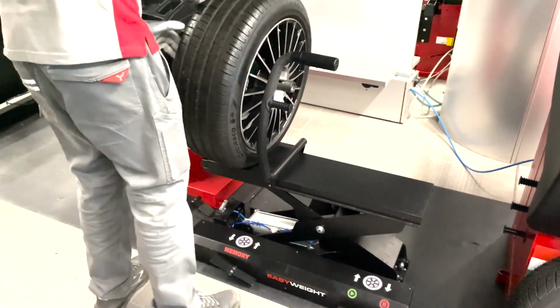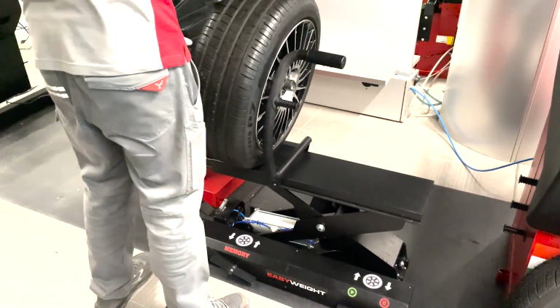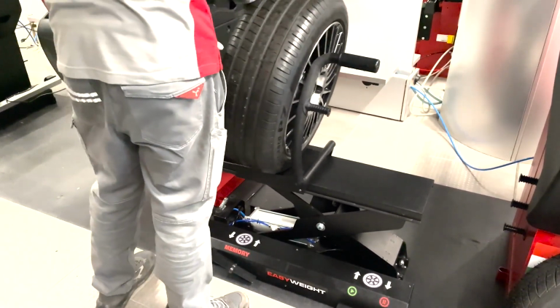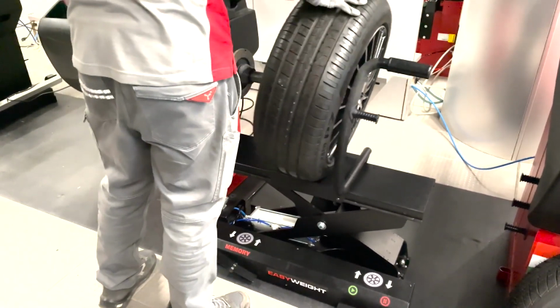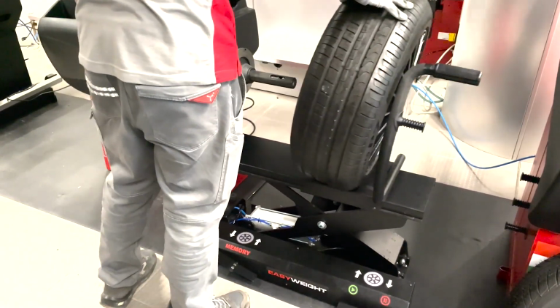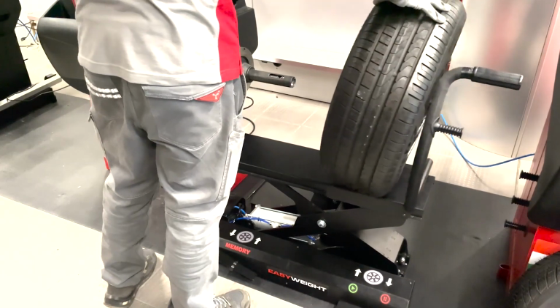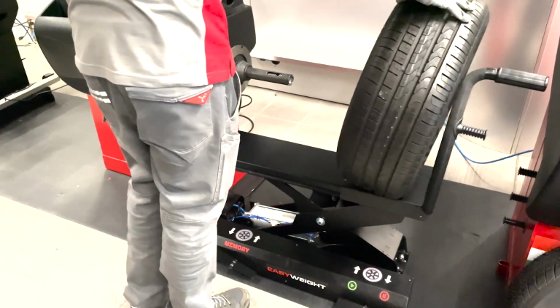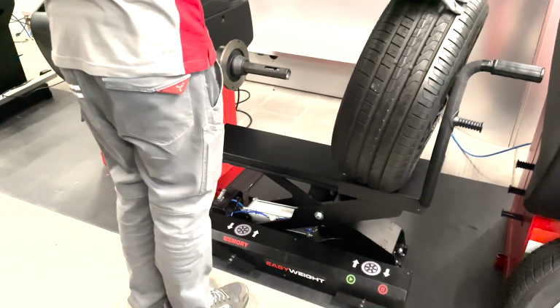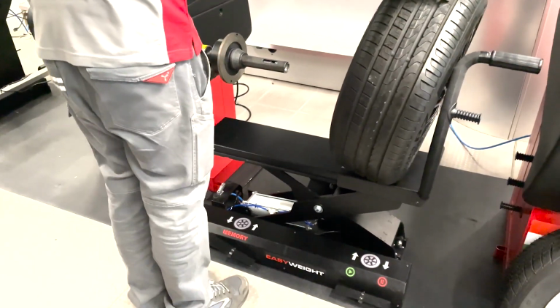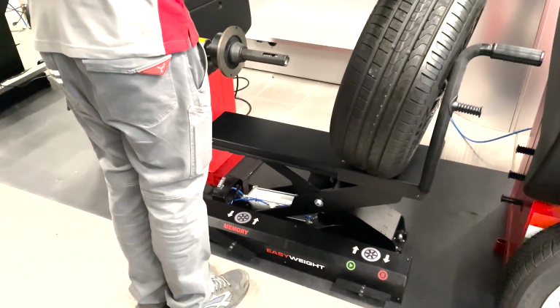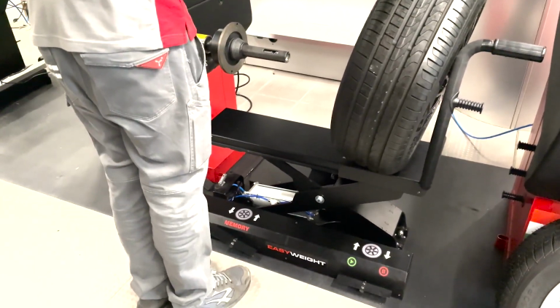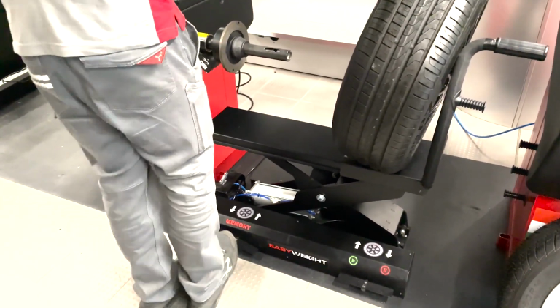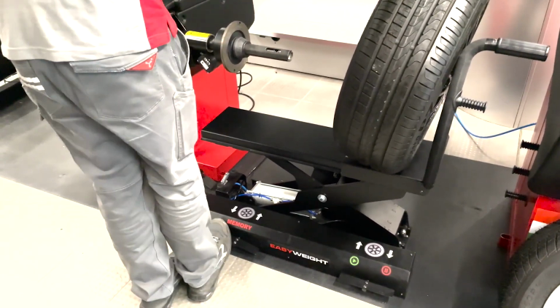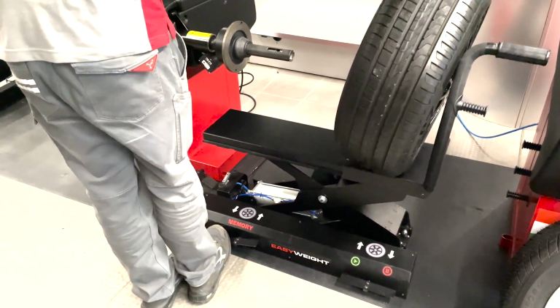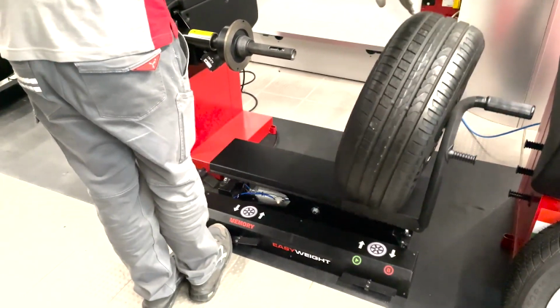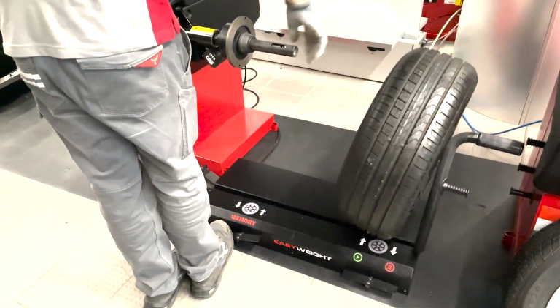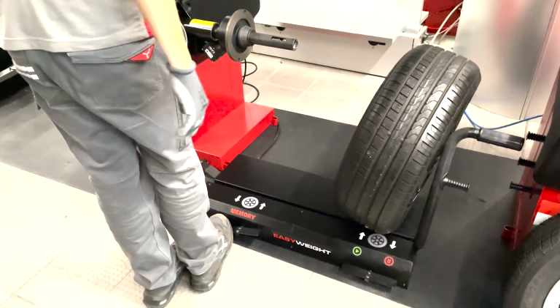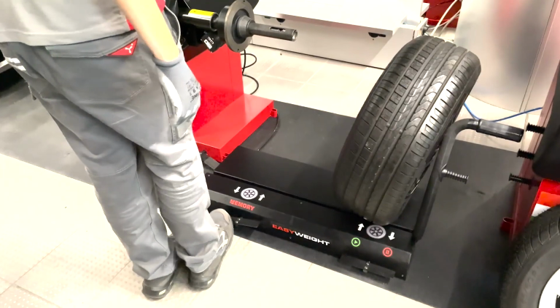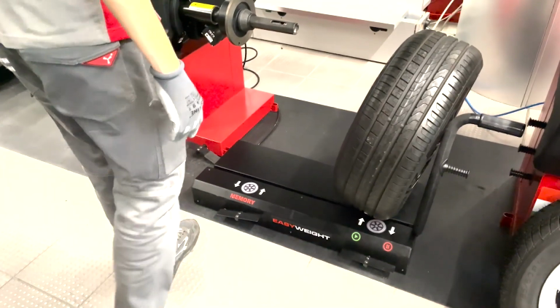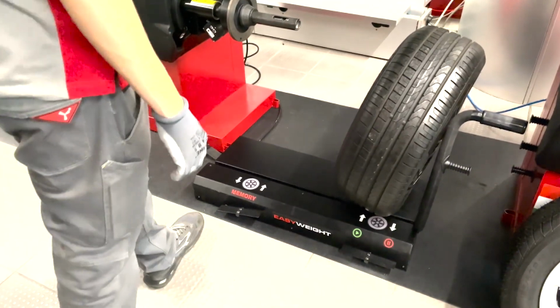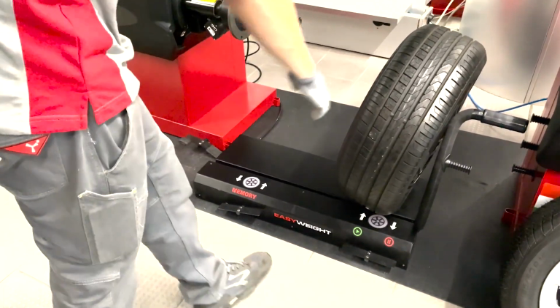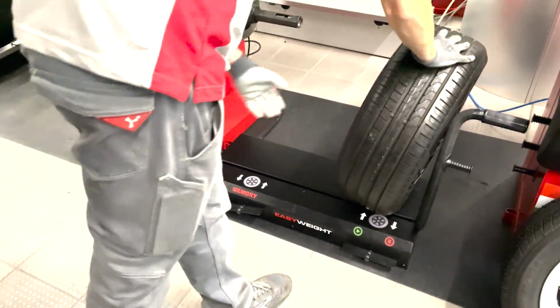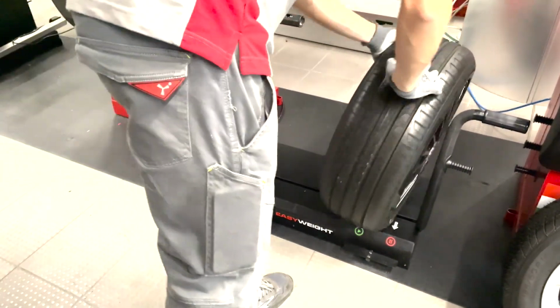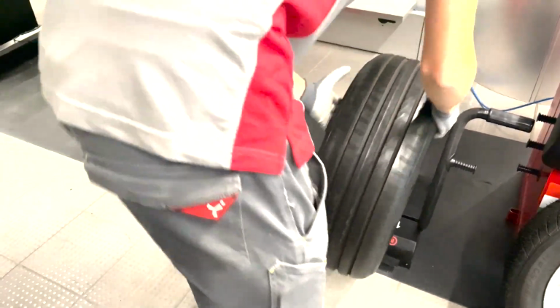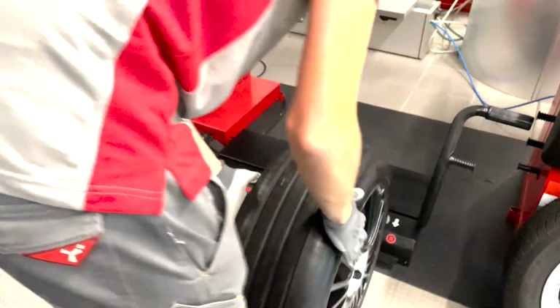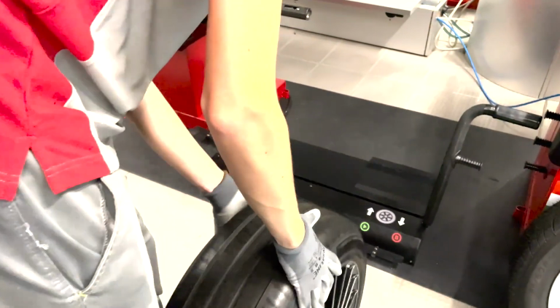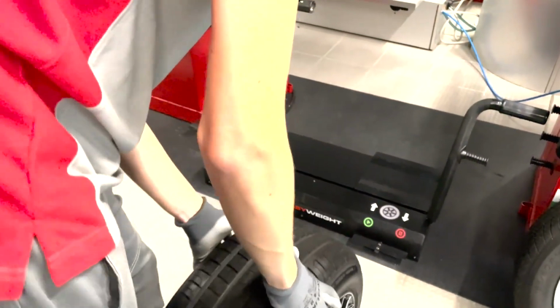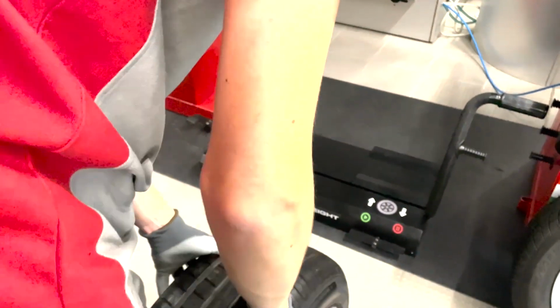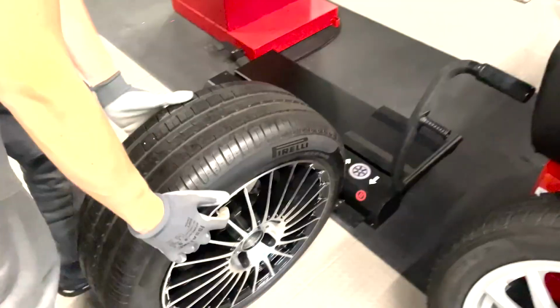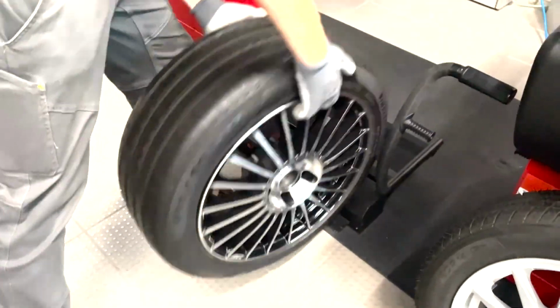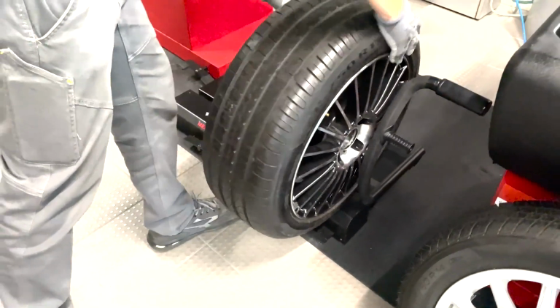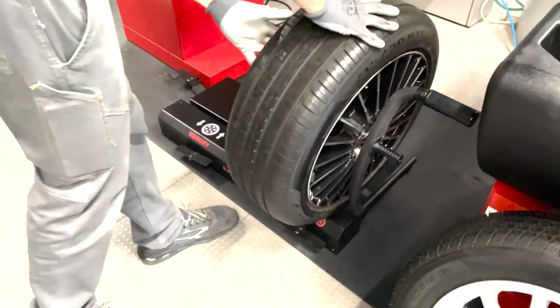When it's time to unload this wheel, simply press the memory down button again and the lifter will gently lower it for removal. This process repeats seamlessly for each wheel in your tire set.